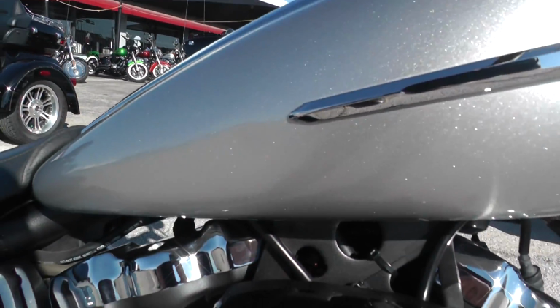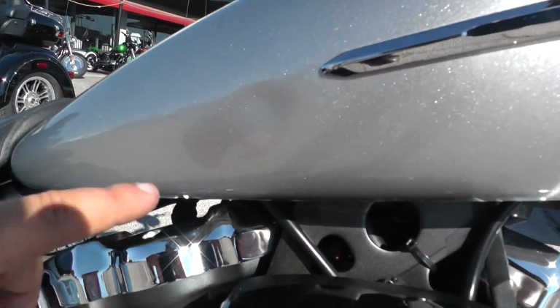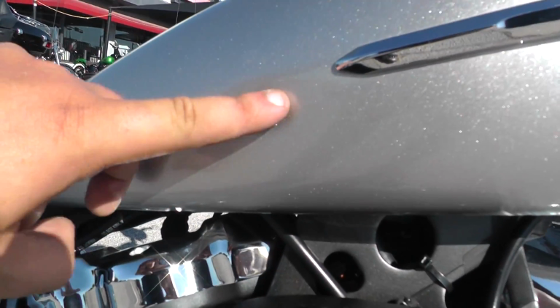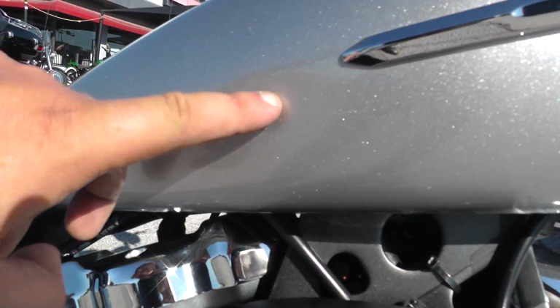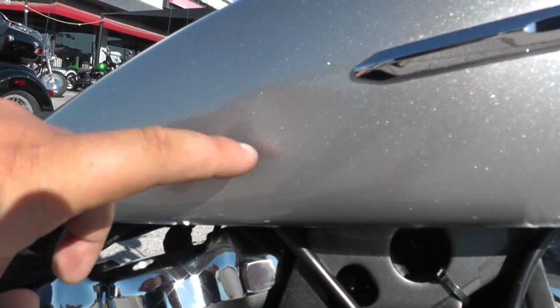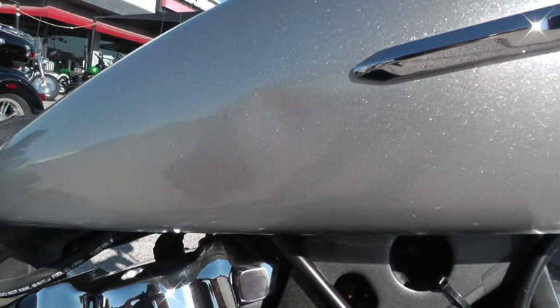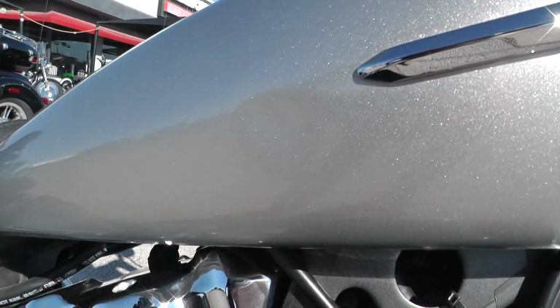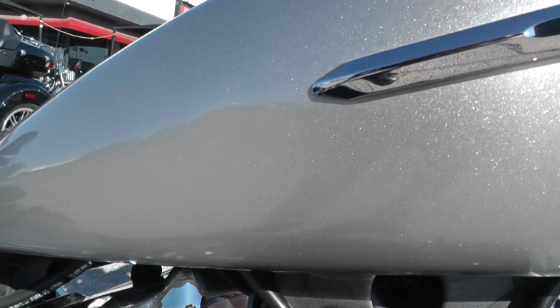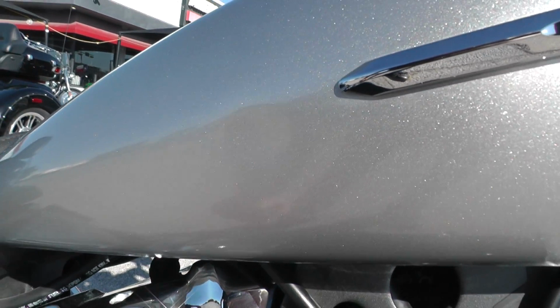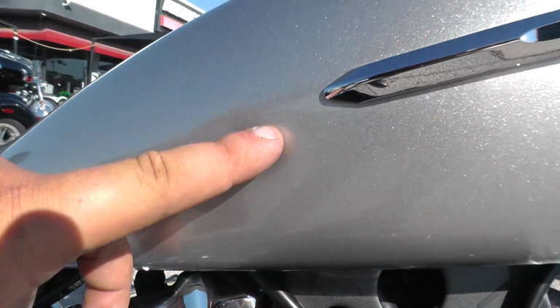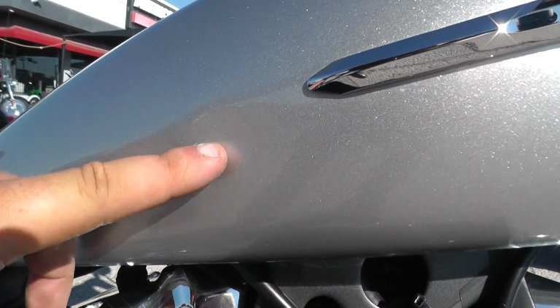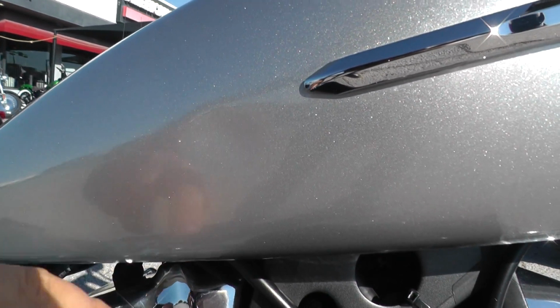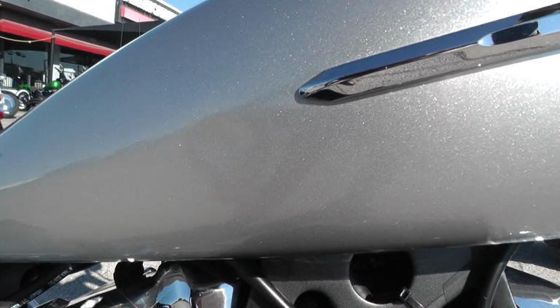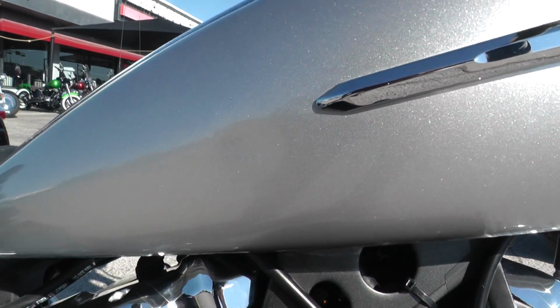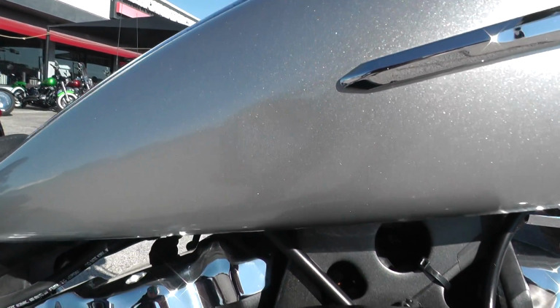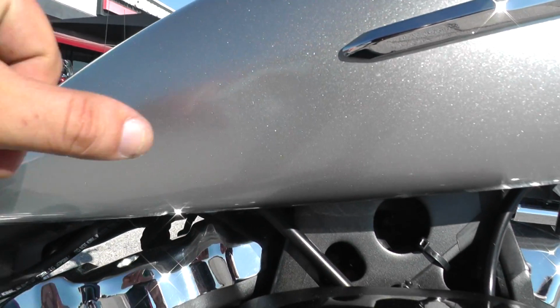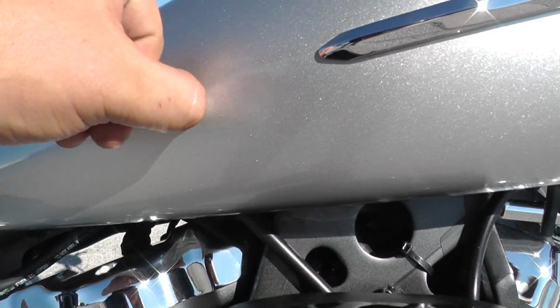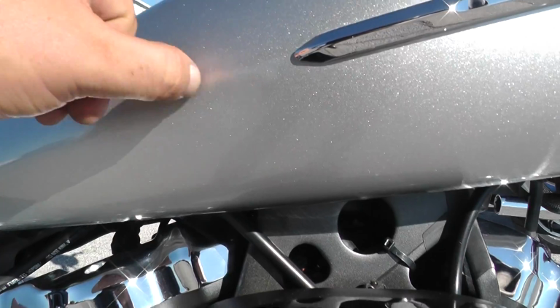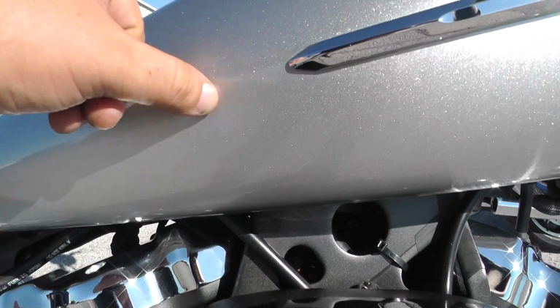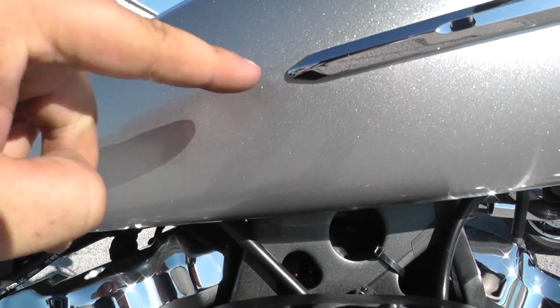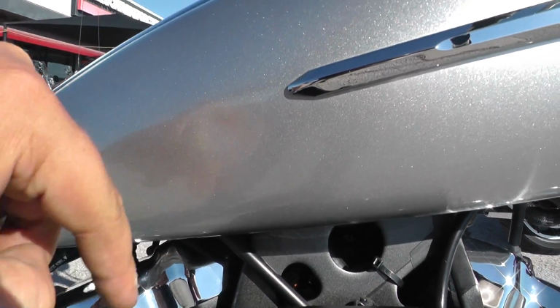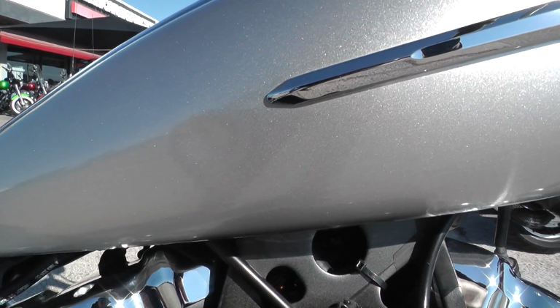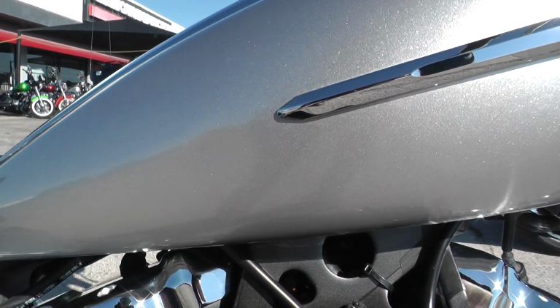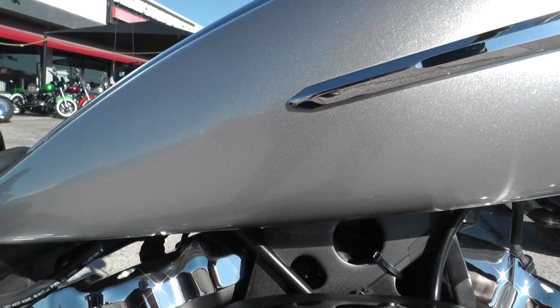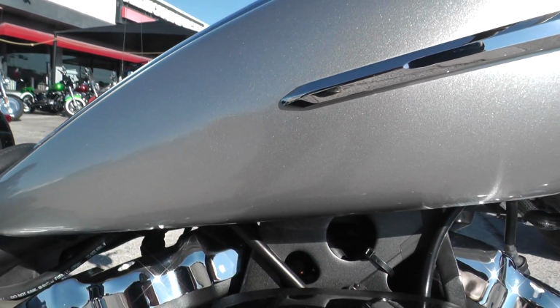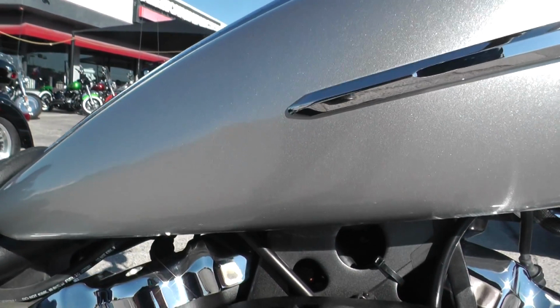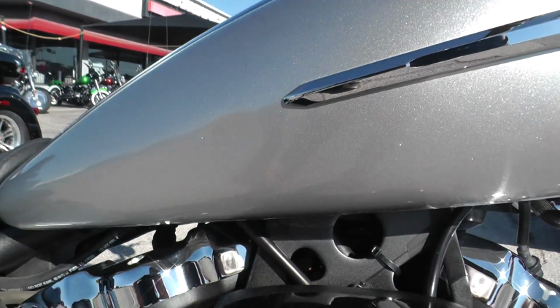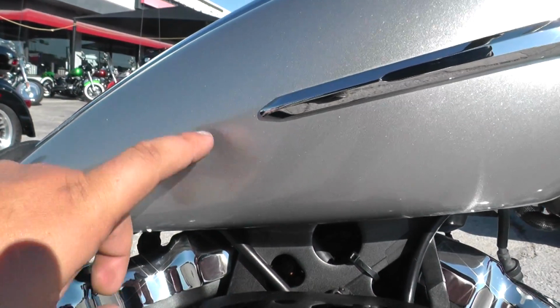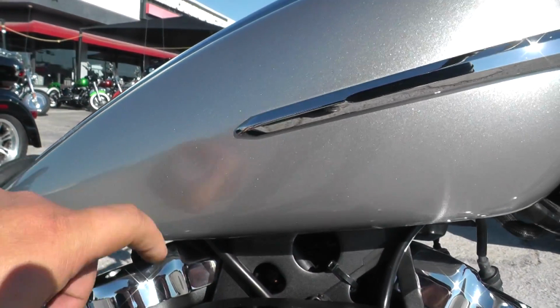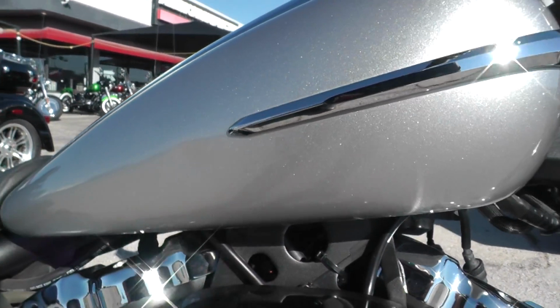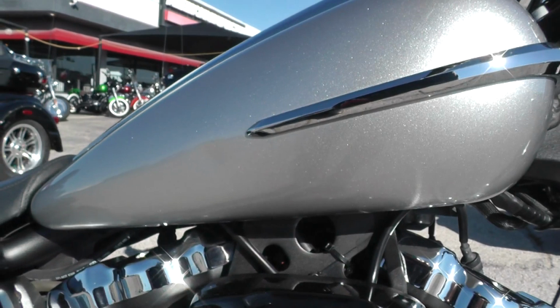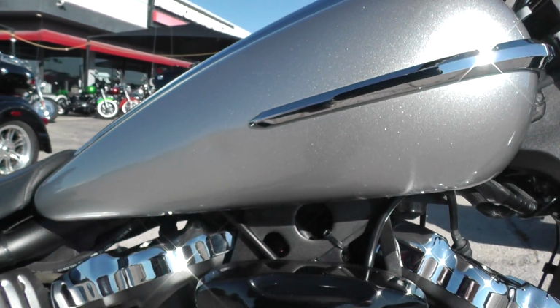It's got one small dent right here on the side of the gas tank. It's kind of hard to see — about the size of a quarter. There's no scratch or chipping on the paint, just kind of pushed in a little bit. Might be able to get a PDR guy to pop that out, not sure.